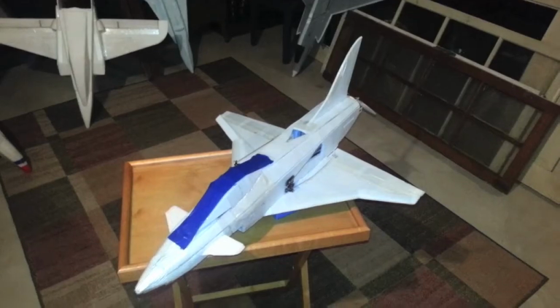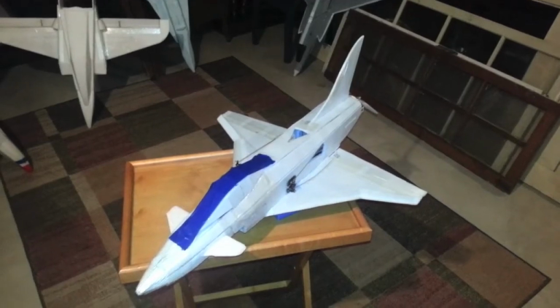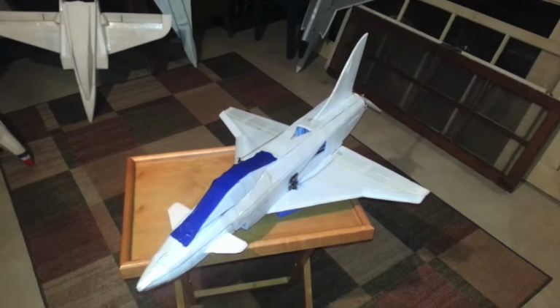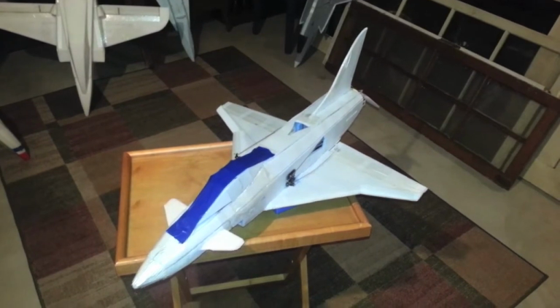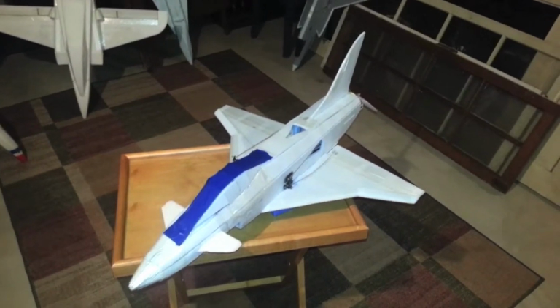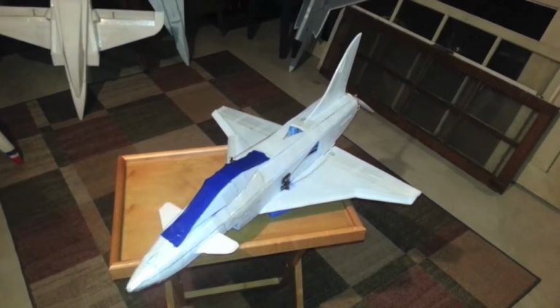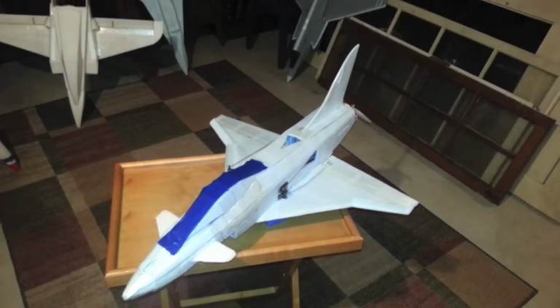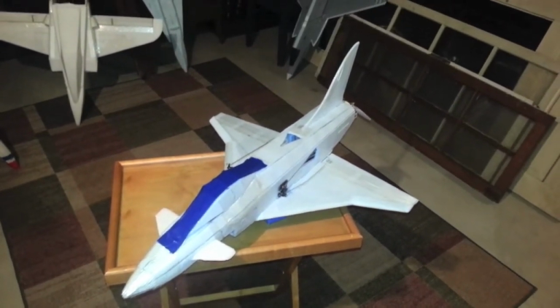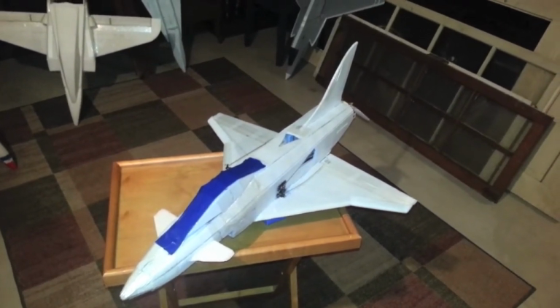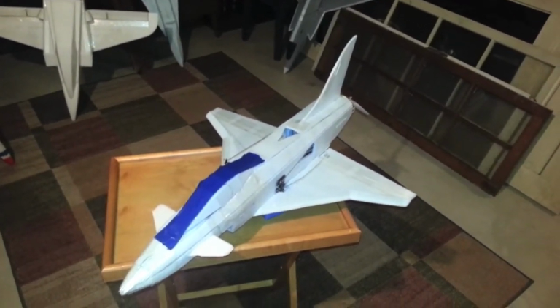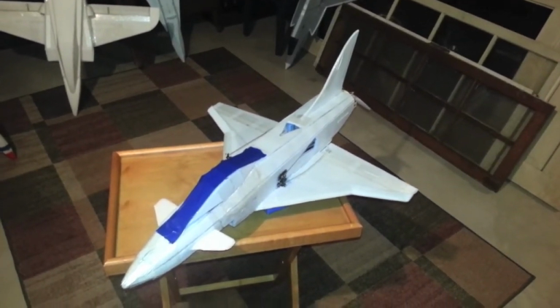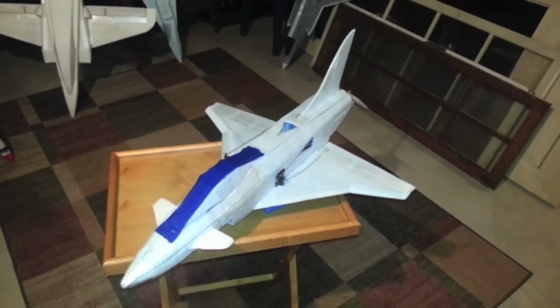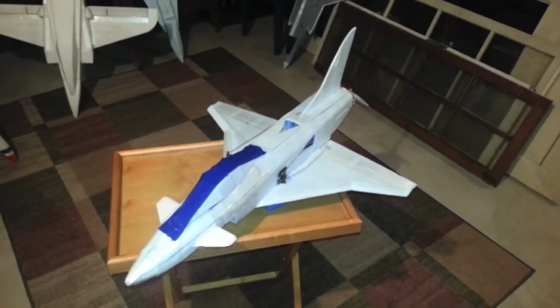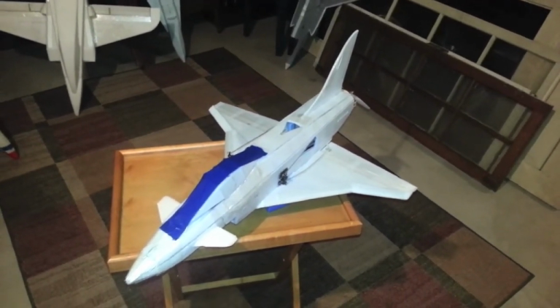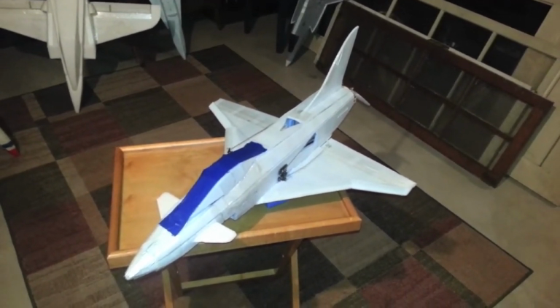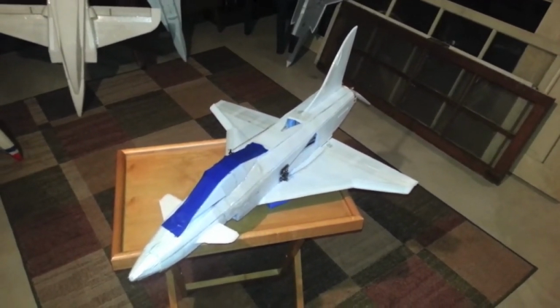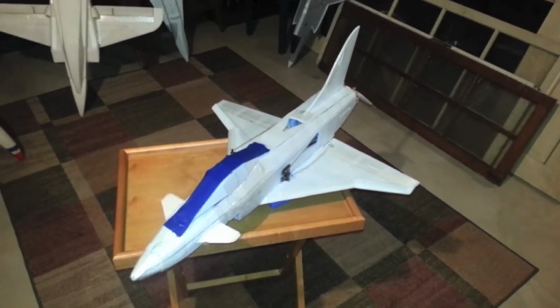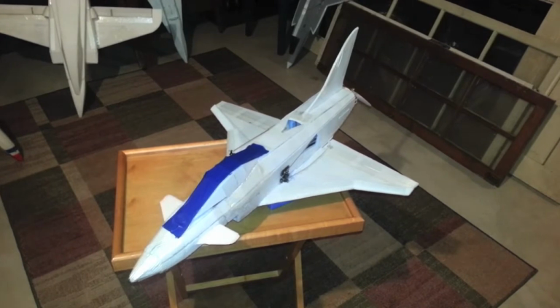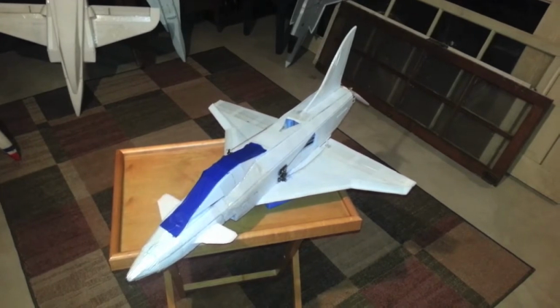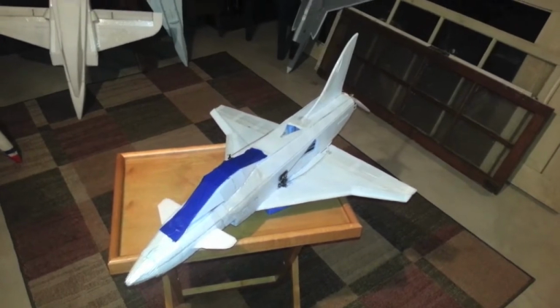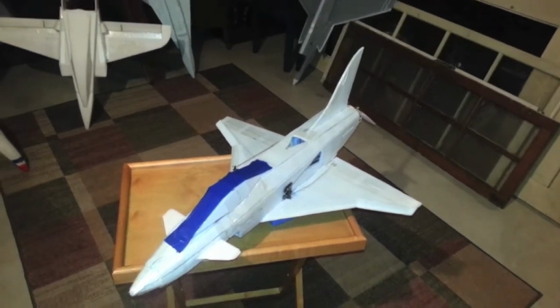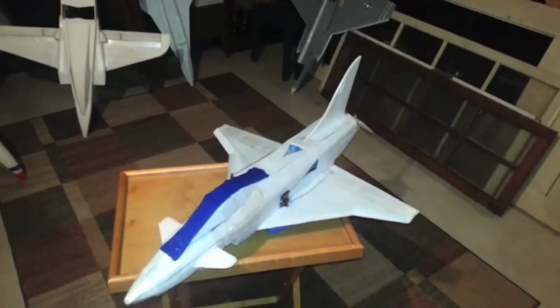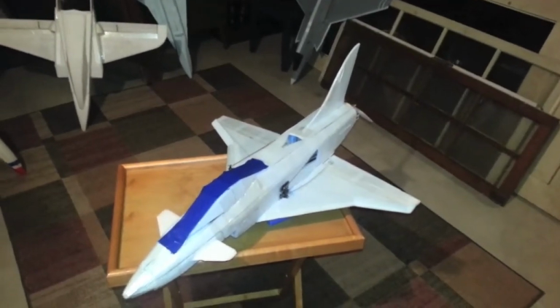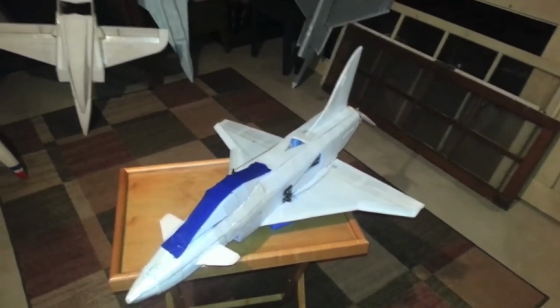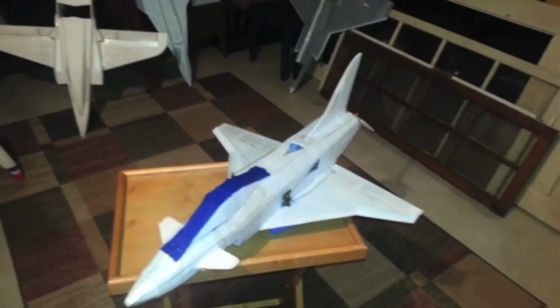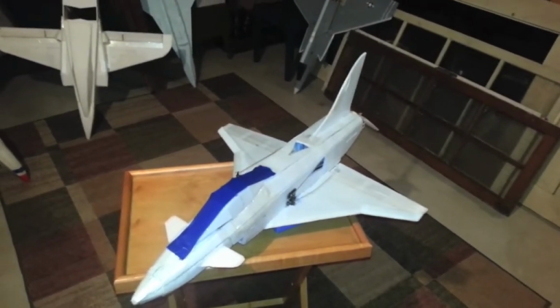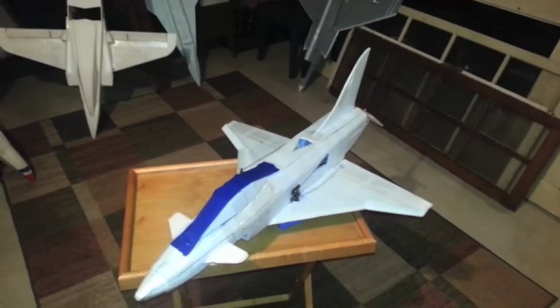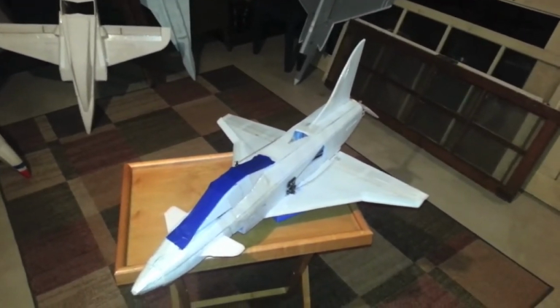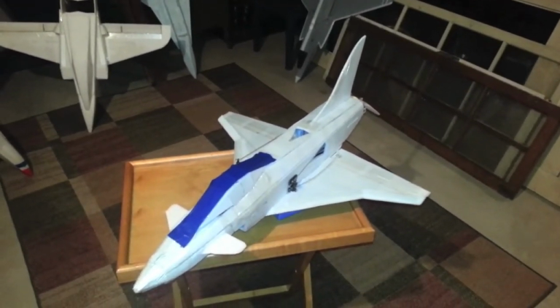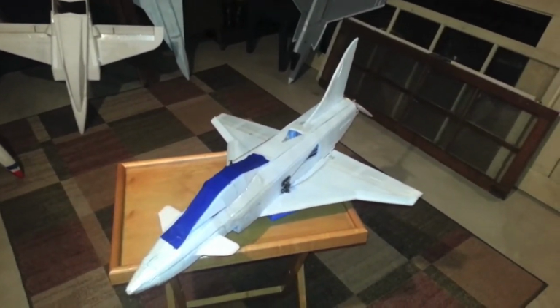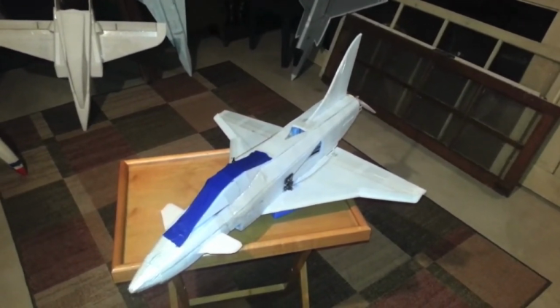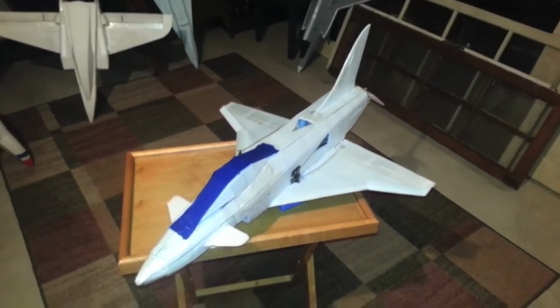The plane flew great, nice and fast, did some really good maneuvers, but it was very heavy with the 4-cell battery and 64mm EDF. It came out to over 27 ounces, so the wing loading was super high.